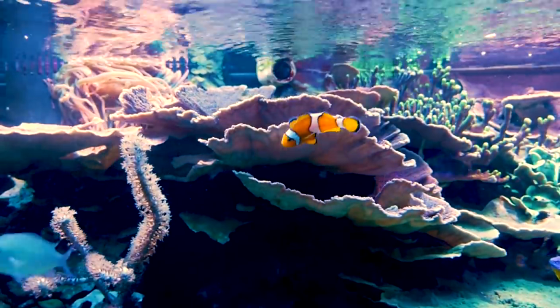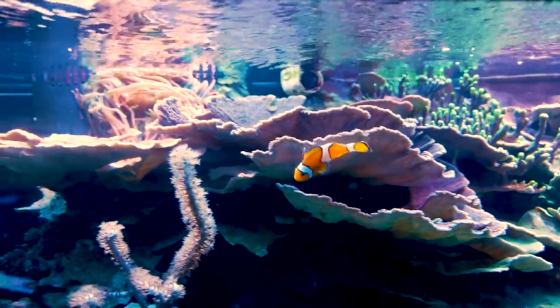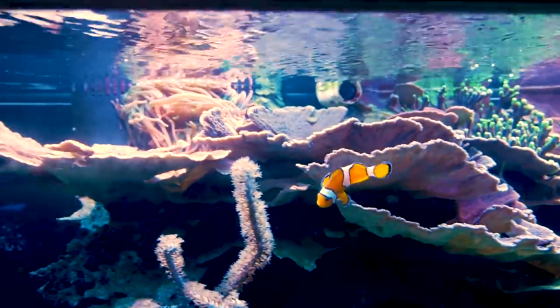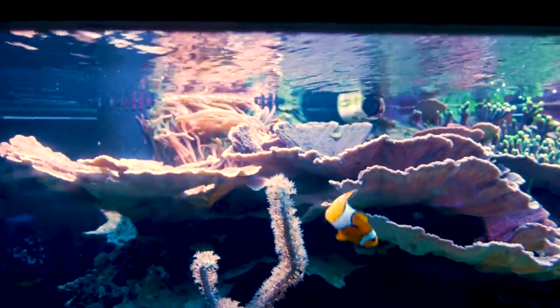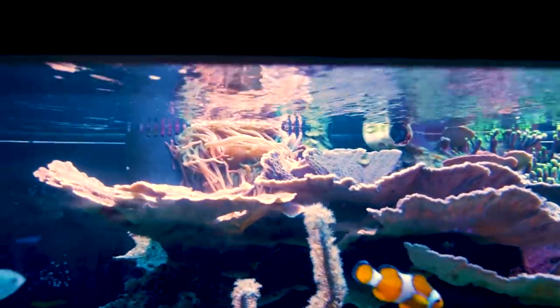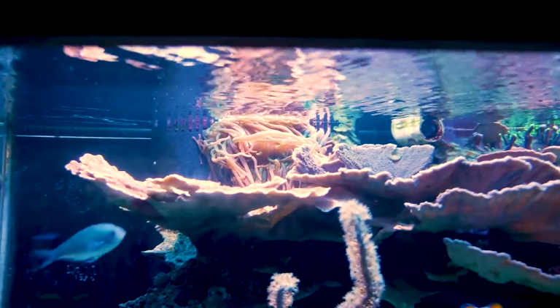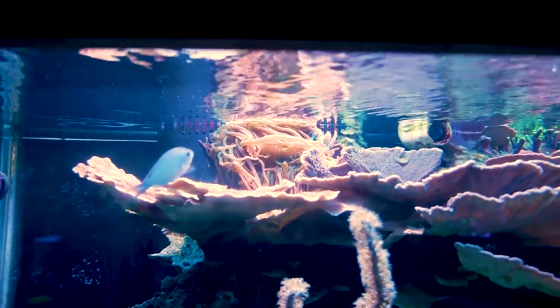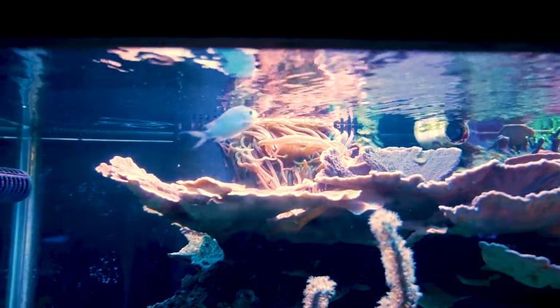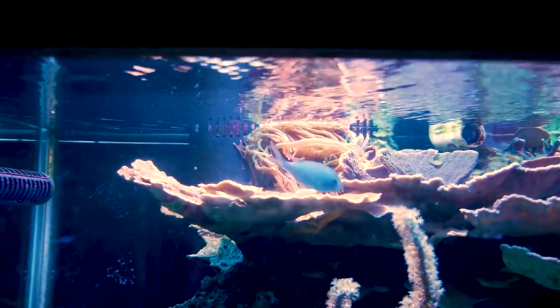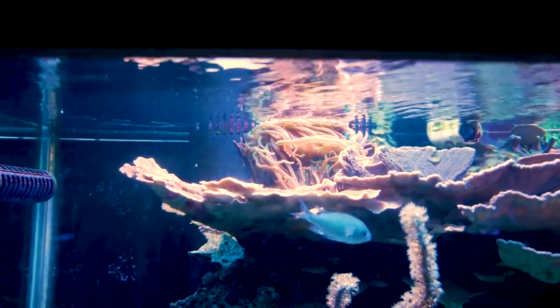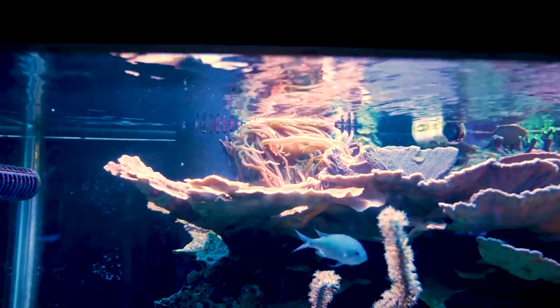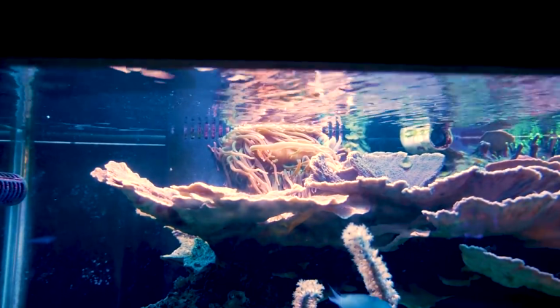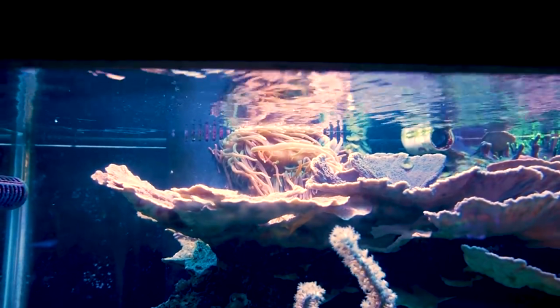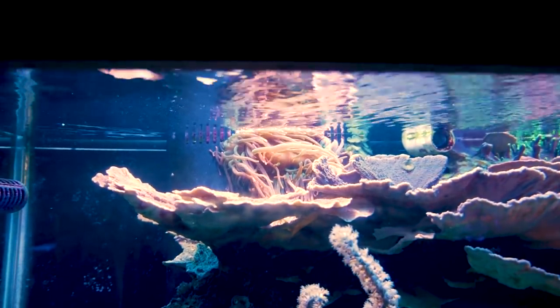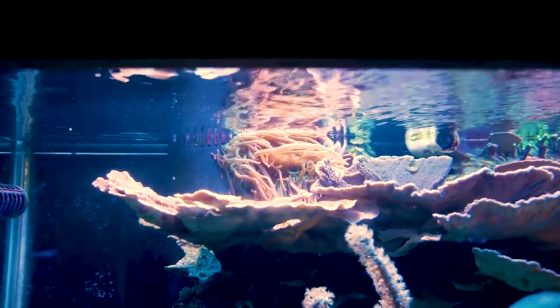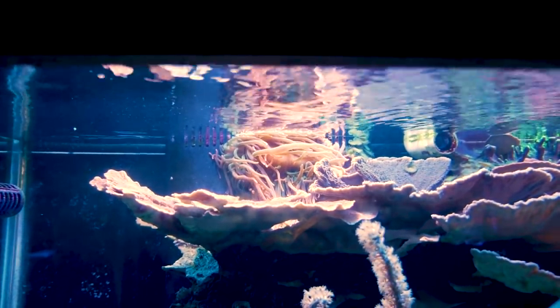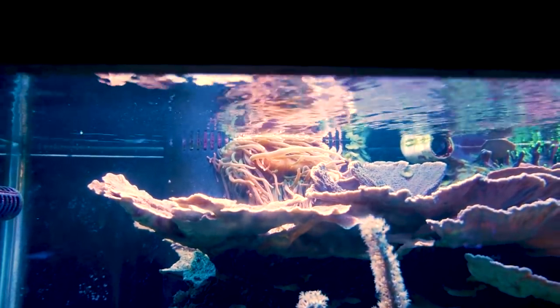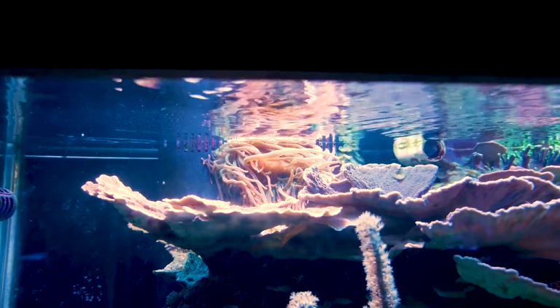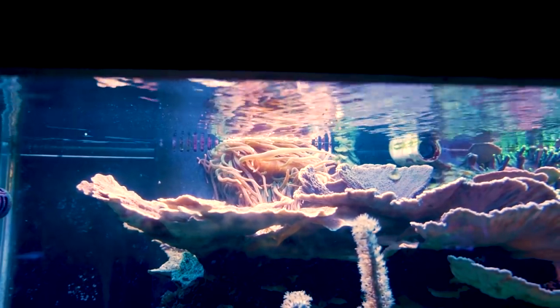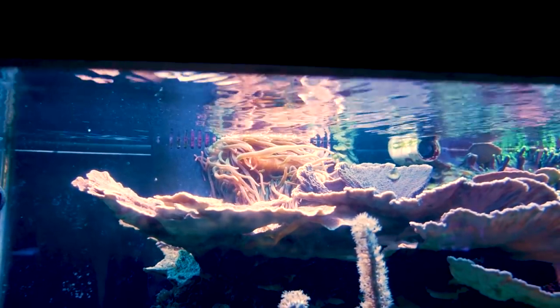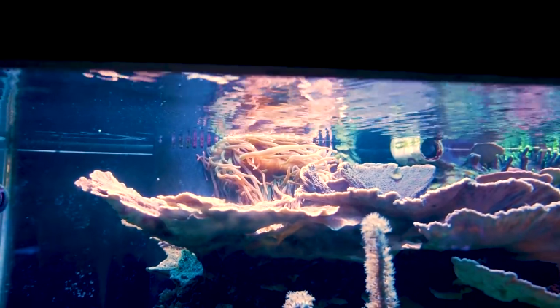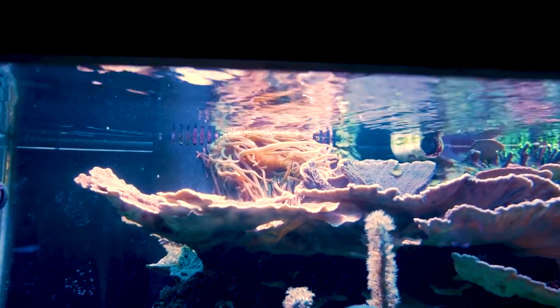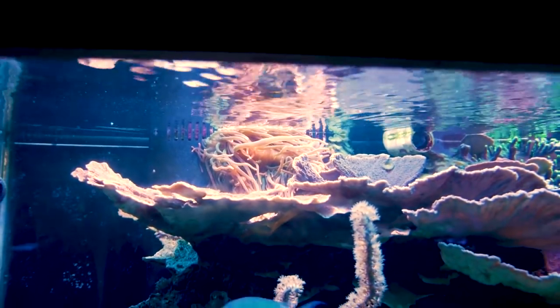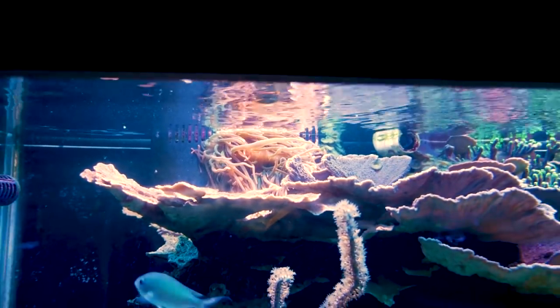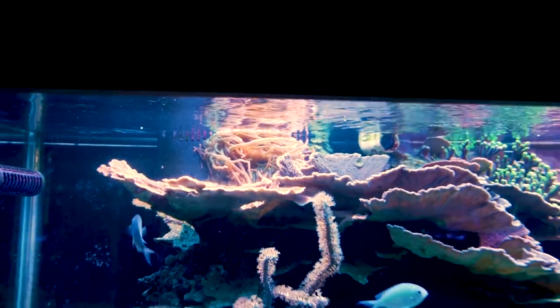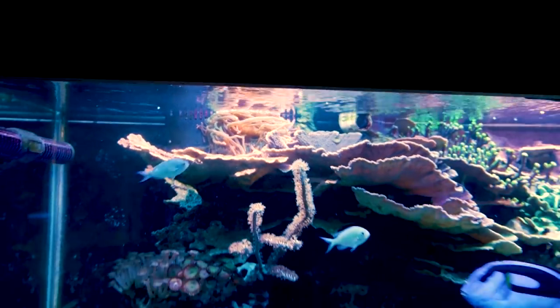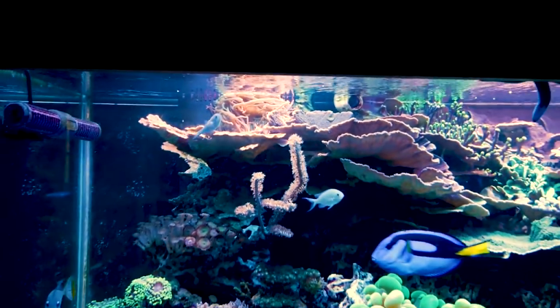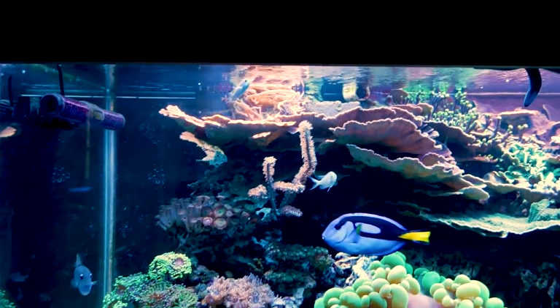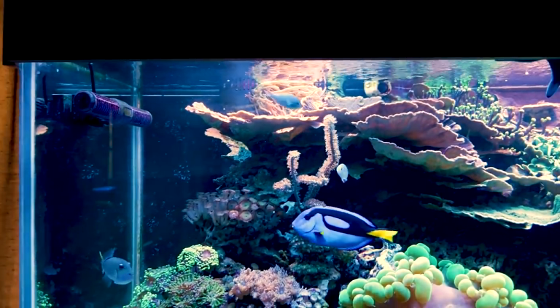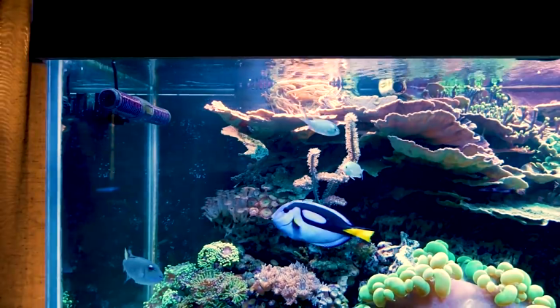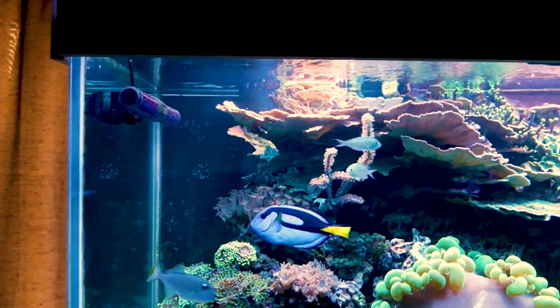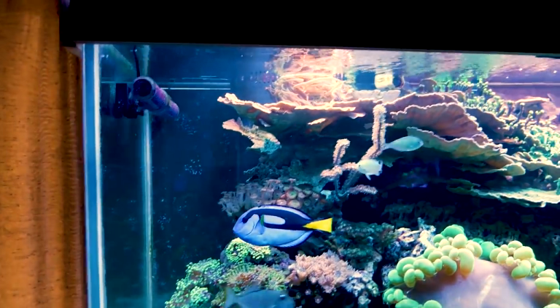My rose bubble tip continues to move around and is causing me problems. I don't have to worry about it actually overflowing anything because I've got two returns that are way over-plumbed for the amount of drainage I need.